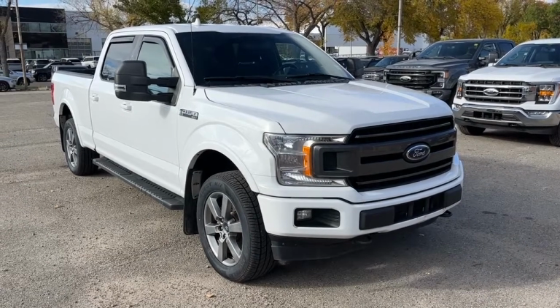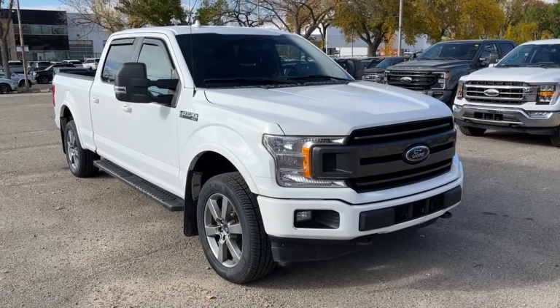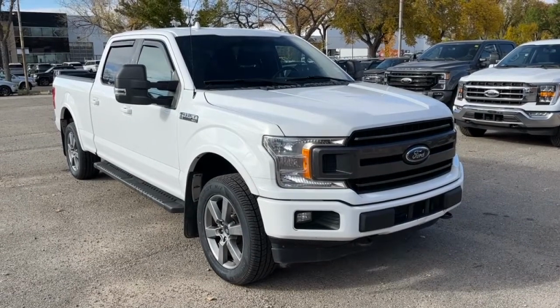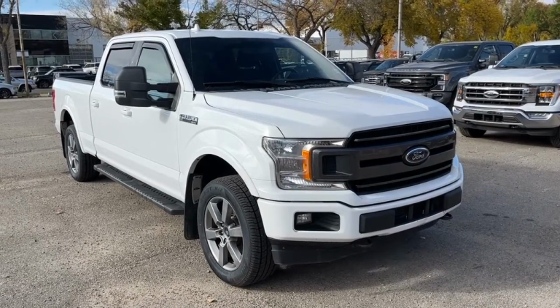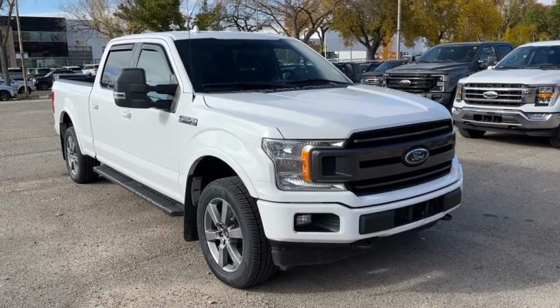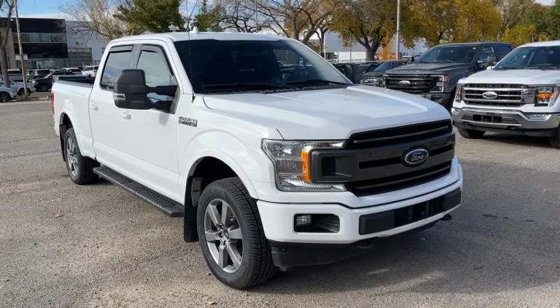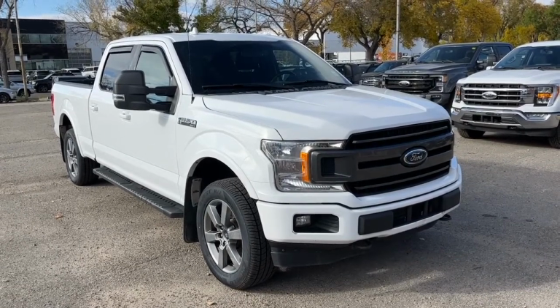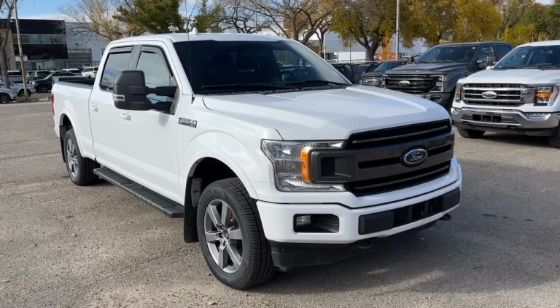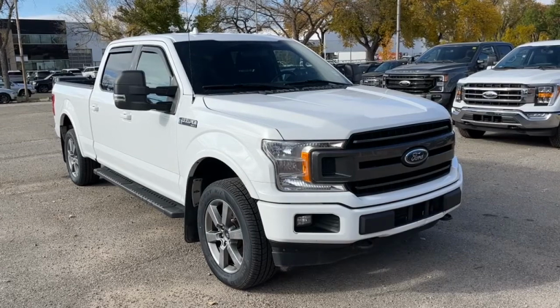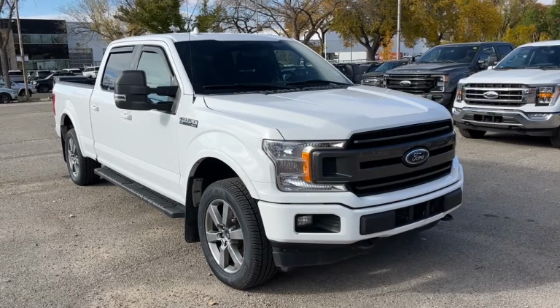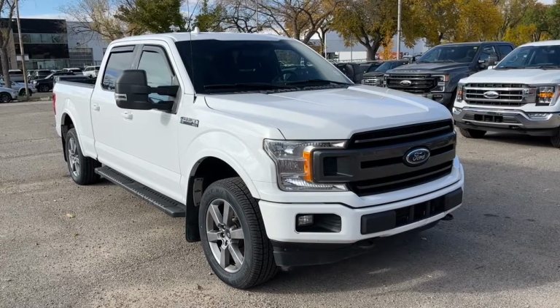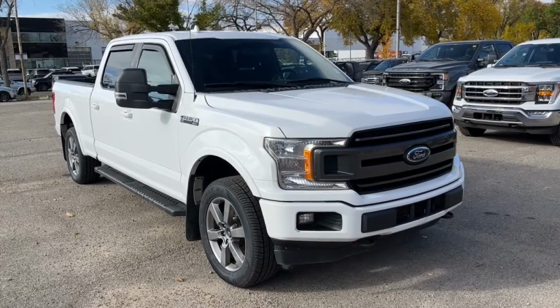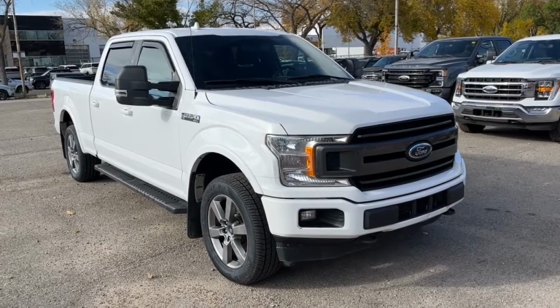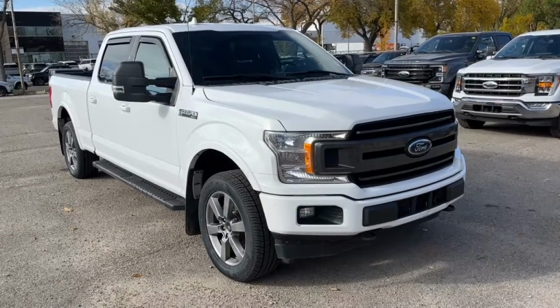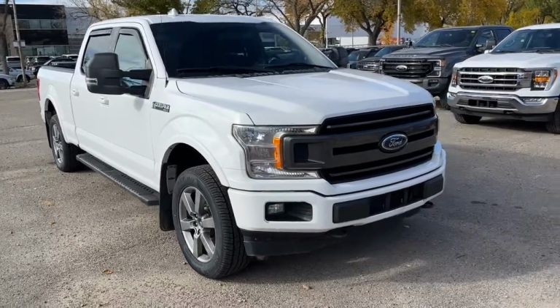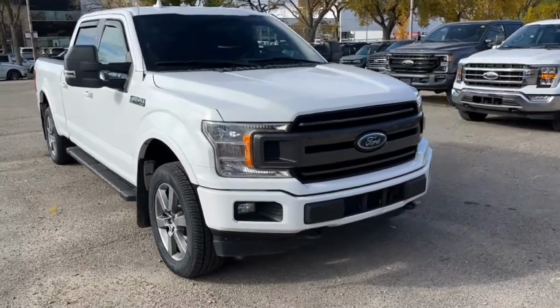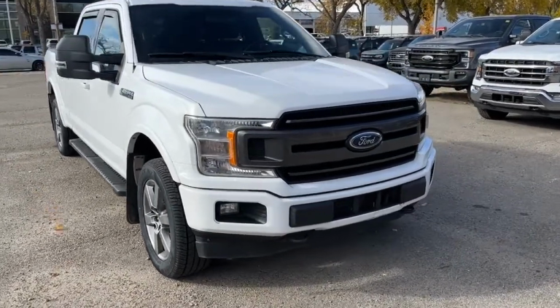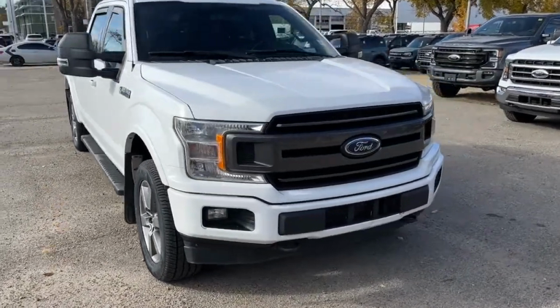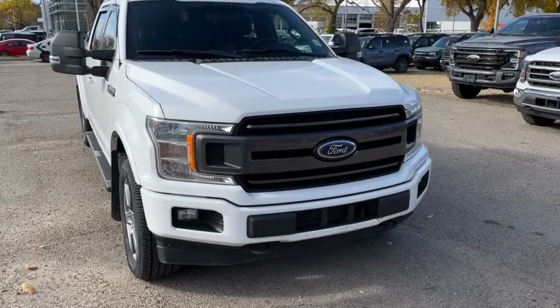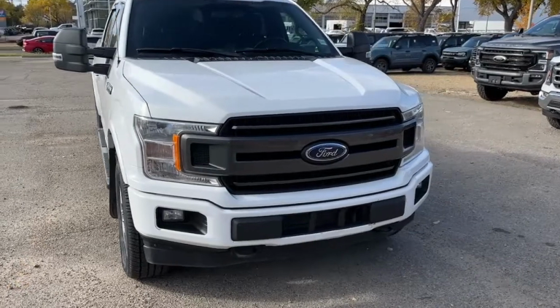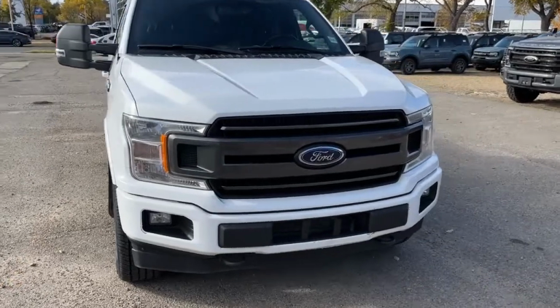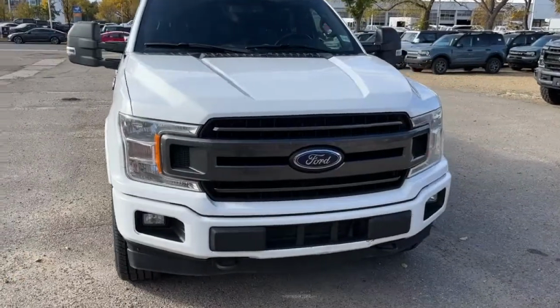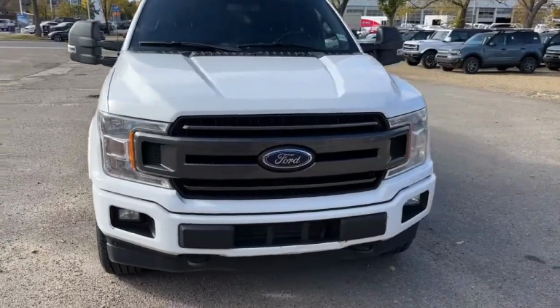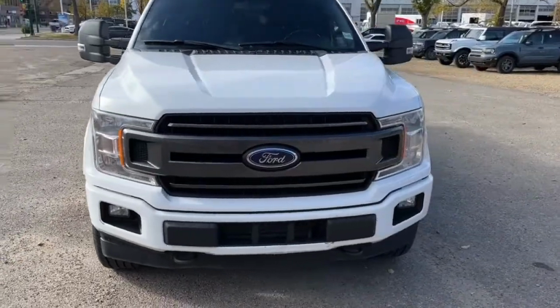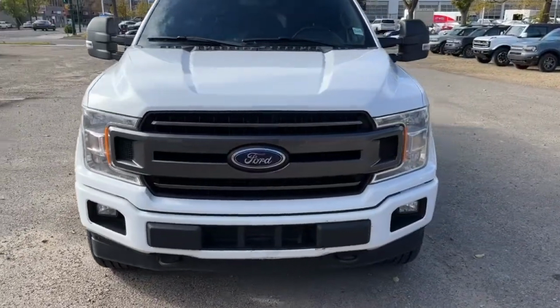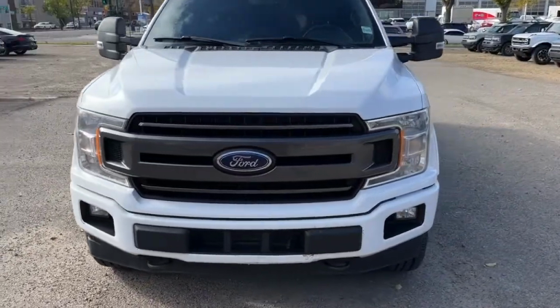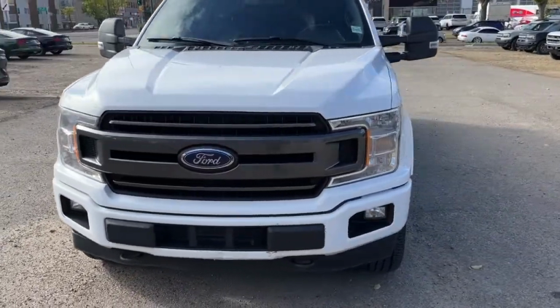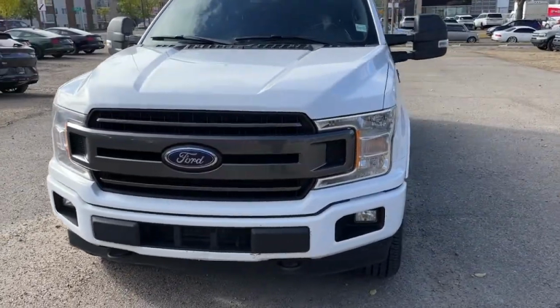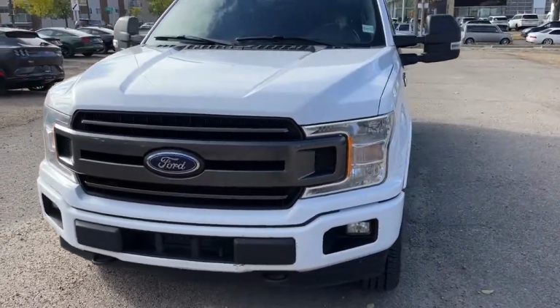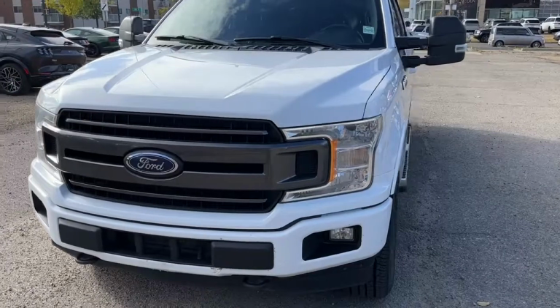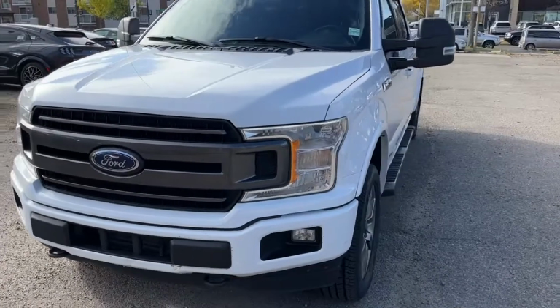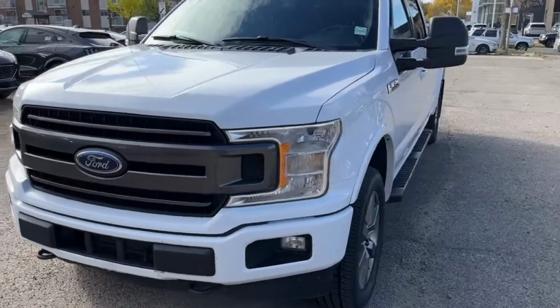Hey, it's Noah here at Waterloo Ford showing this 2018 Ford F-150 XLT SuperCrew. This F-150 comes equipped with a 3.5 liter V6 EcoBoost motor and a 10-speed automatic transmission.